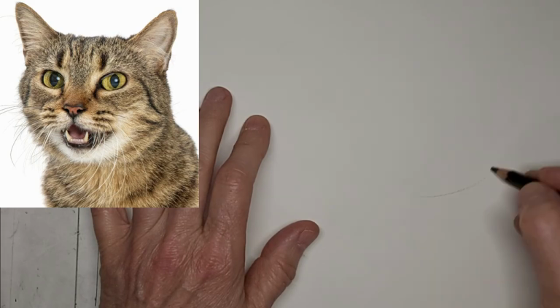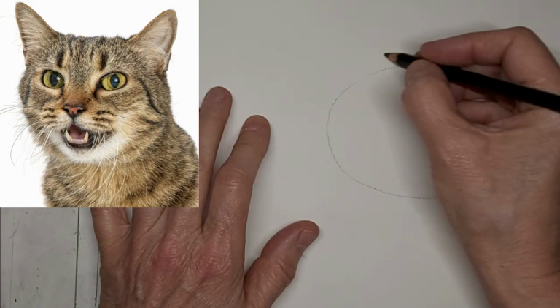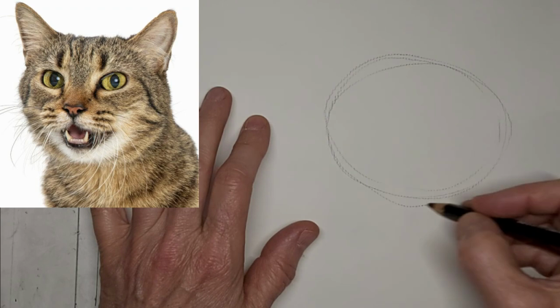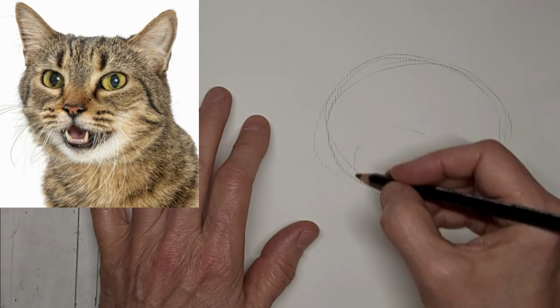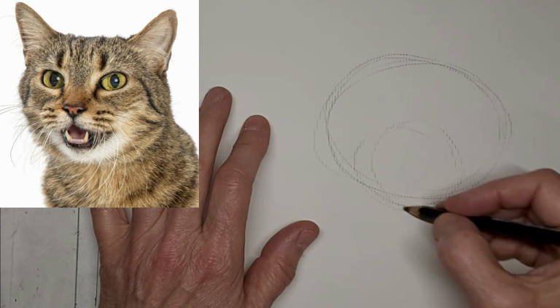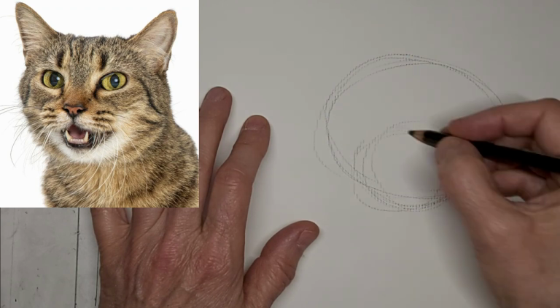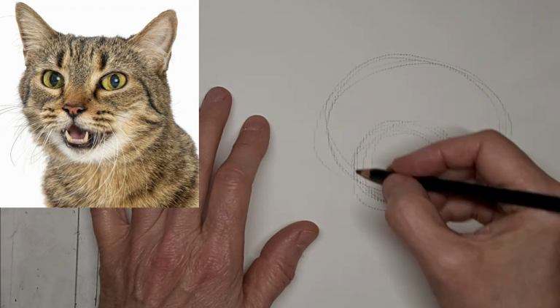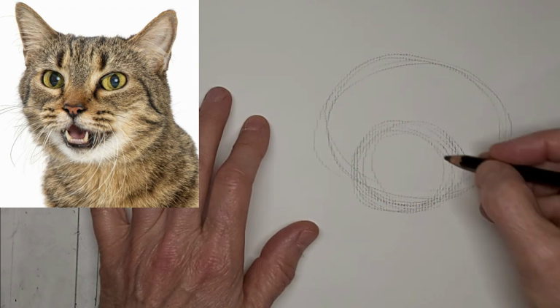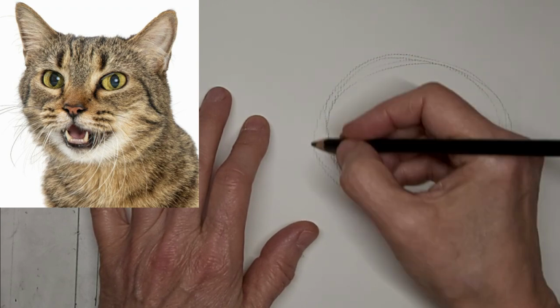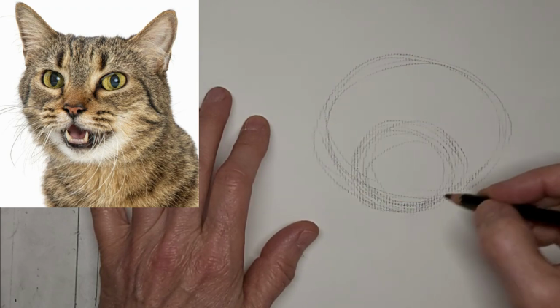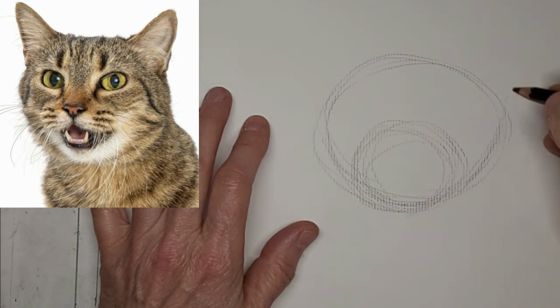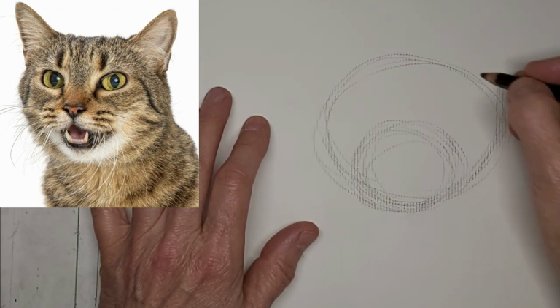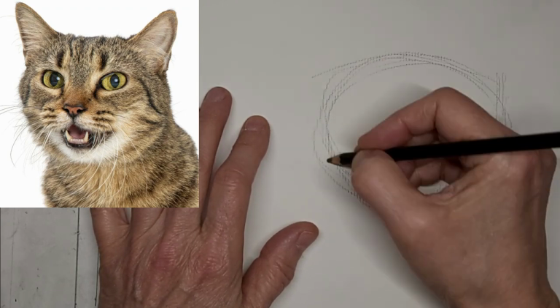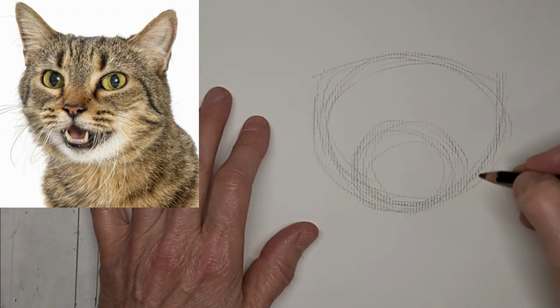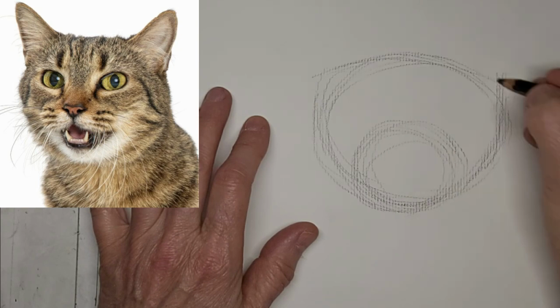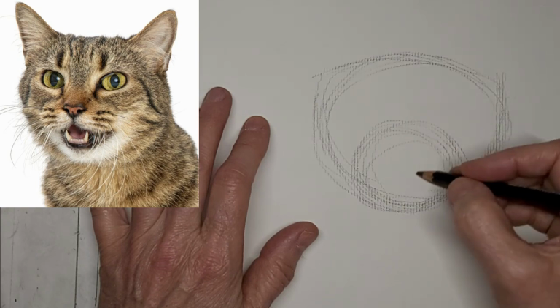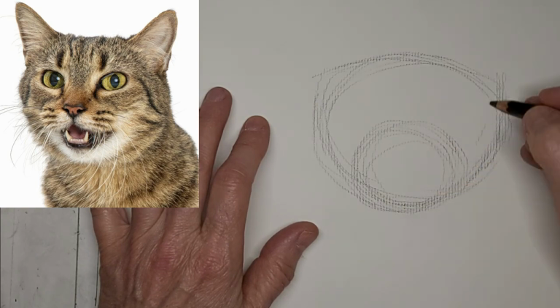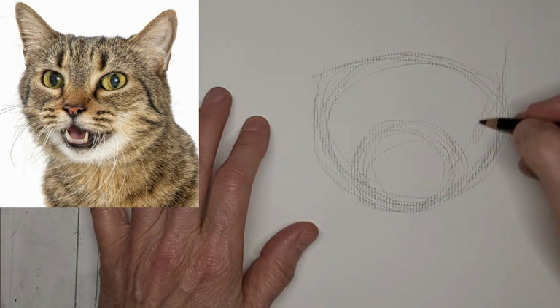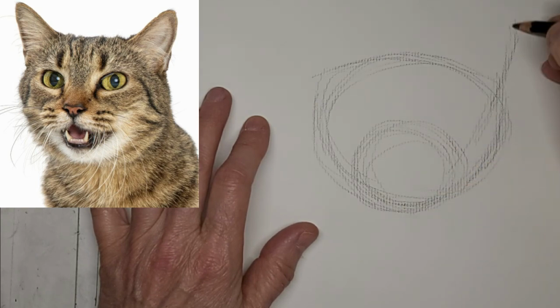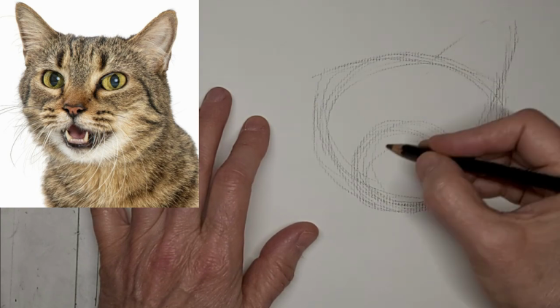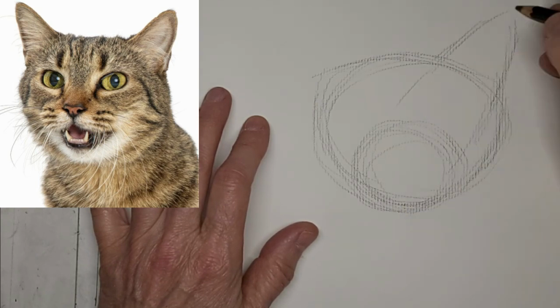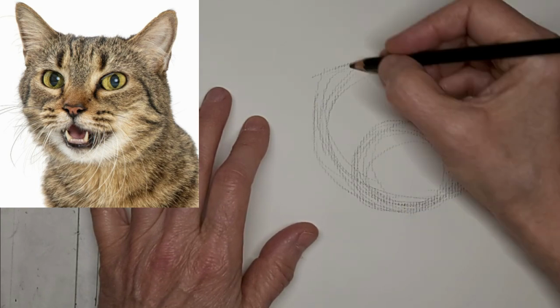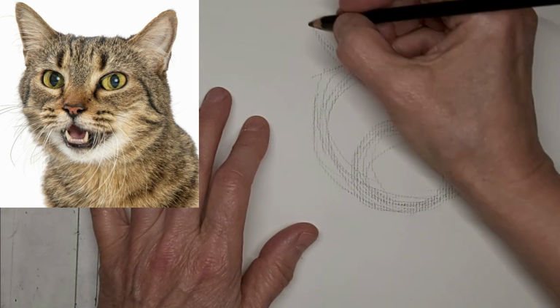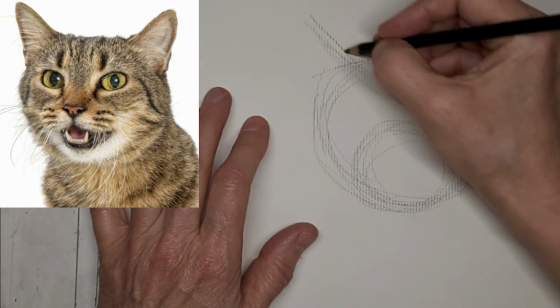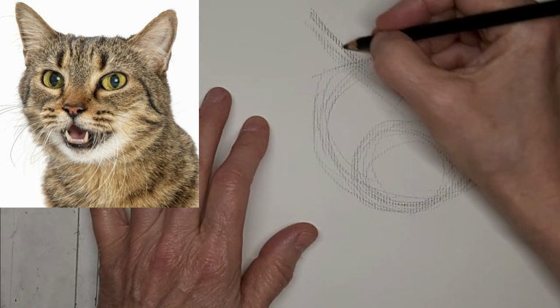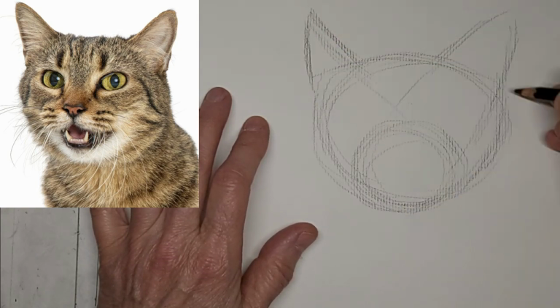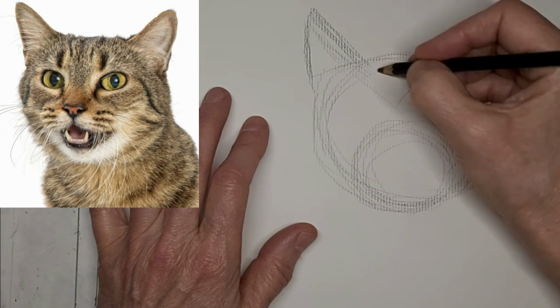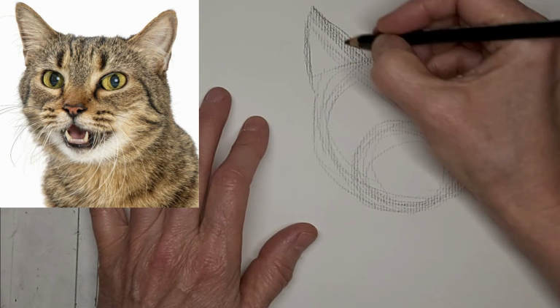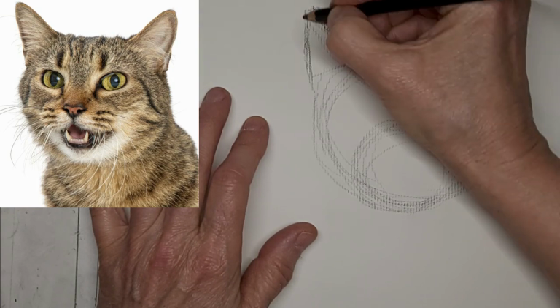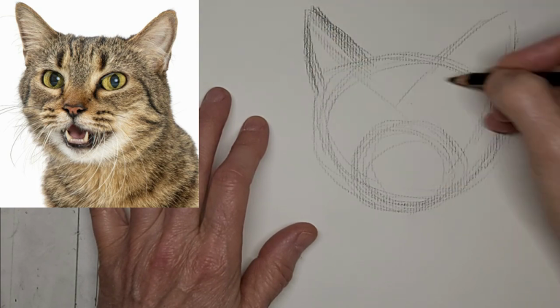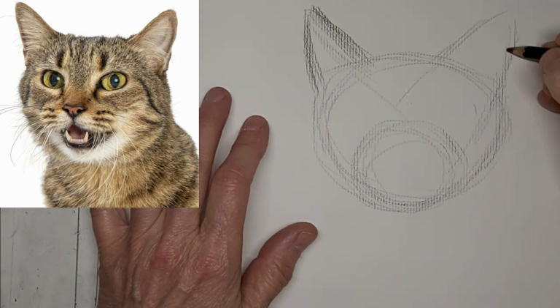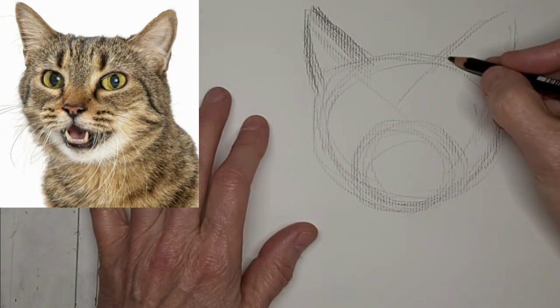Meow. Hi, it's Penny Bowden, crazy cat artist. I'm going three times the speed here and voicing over while I block in these shapes for this lovely little kitty with the open mouth.